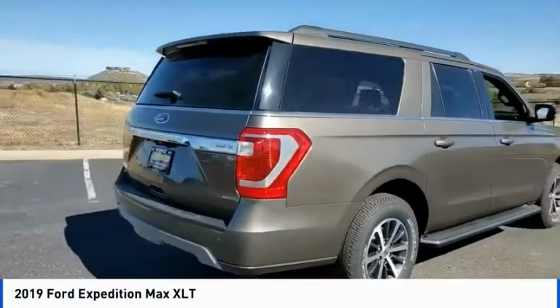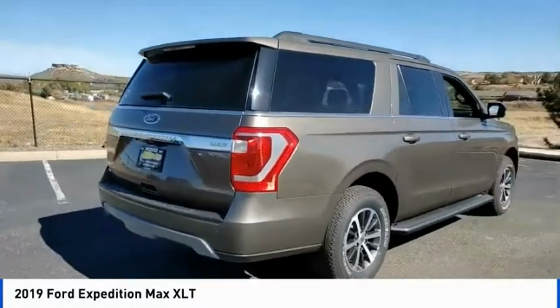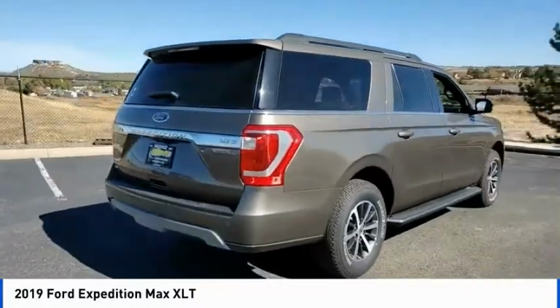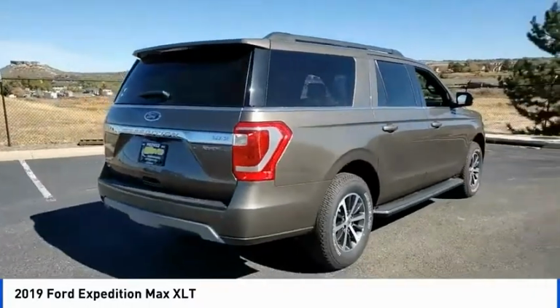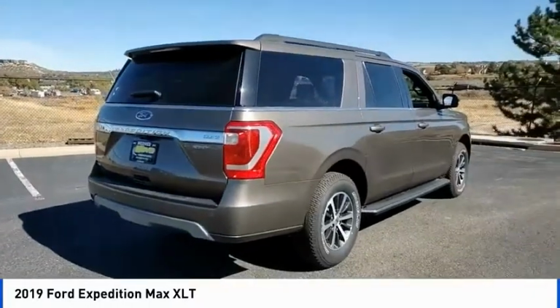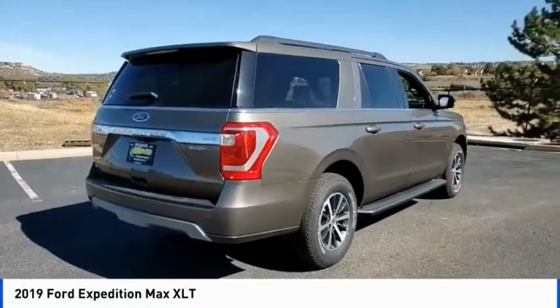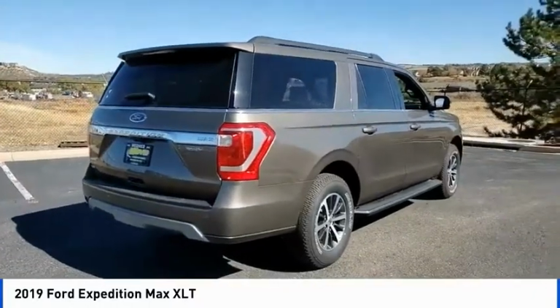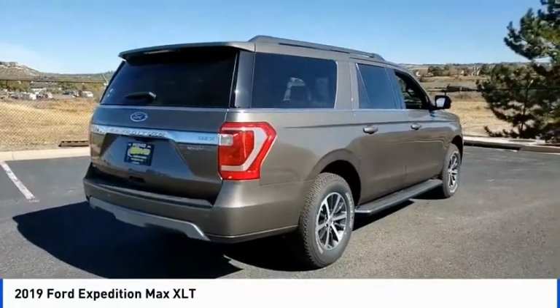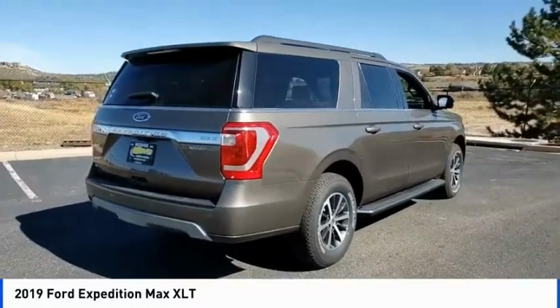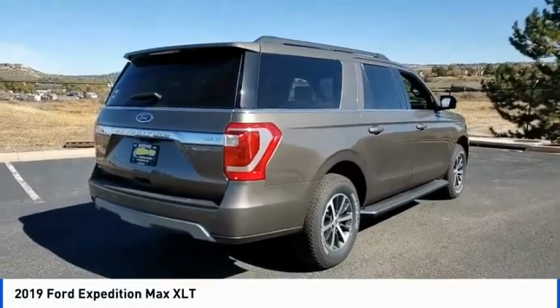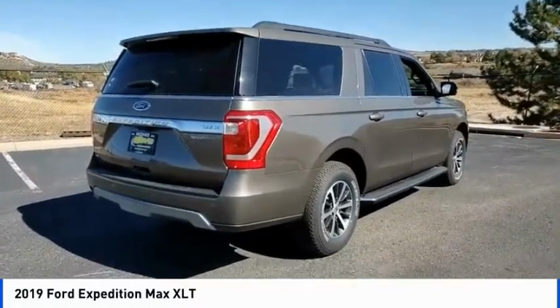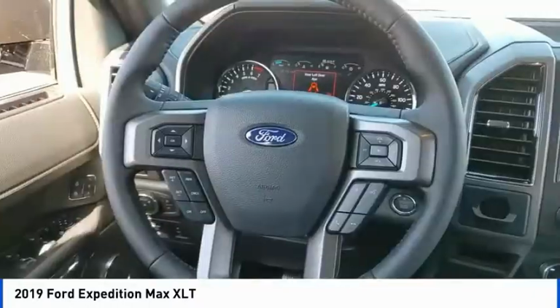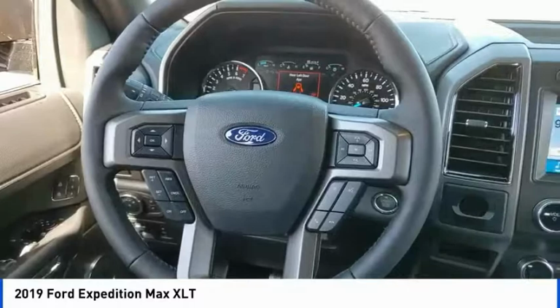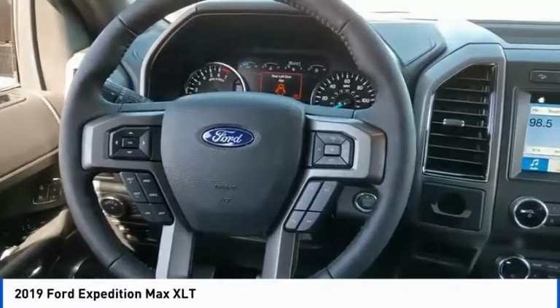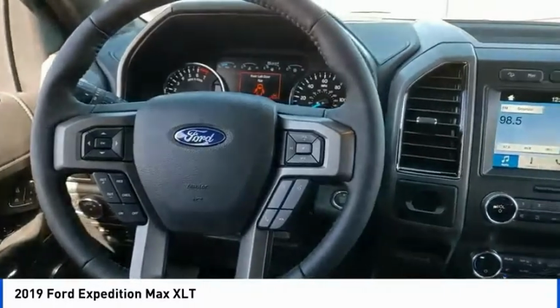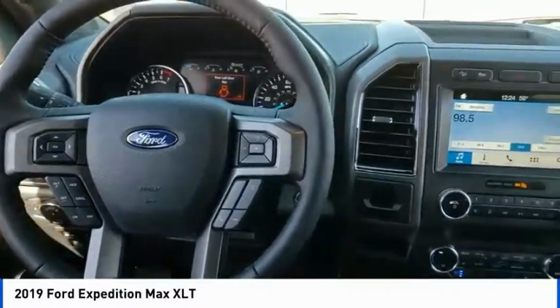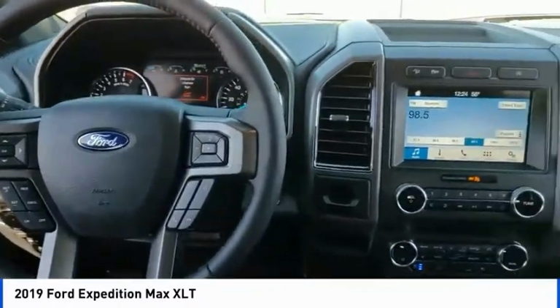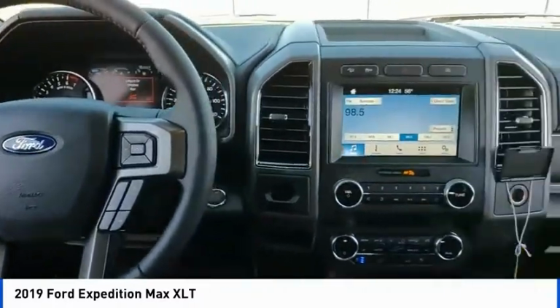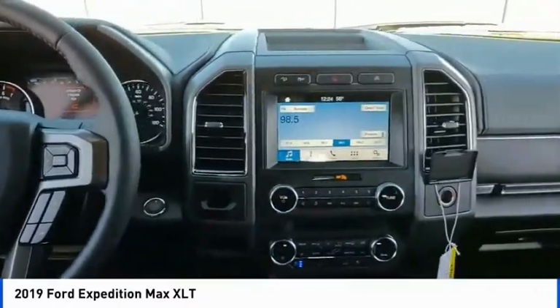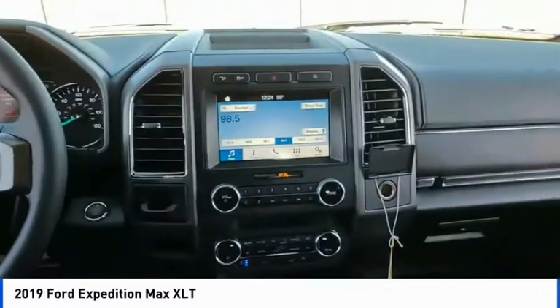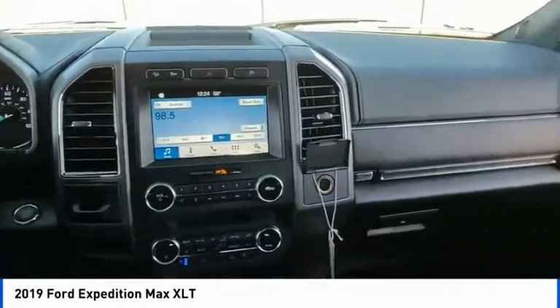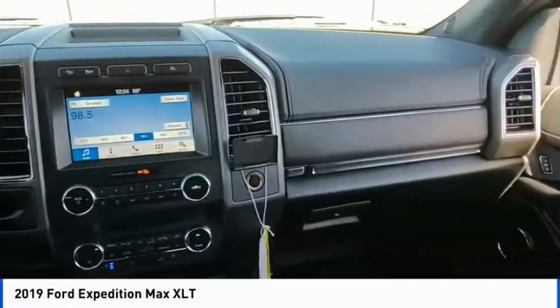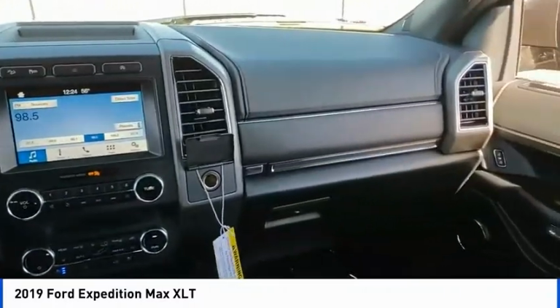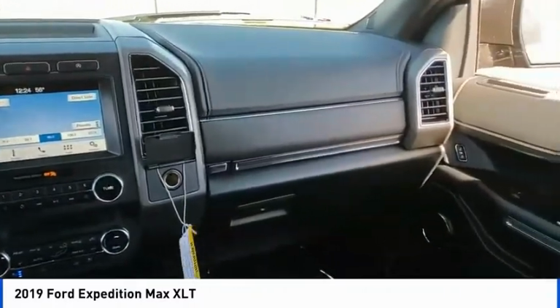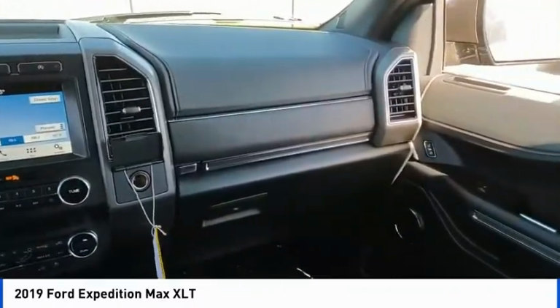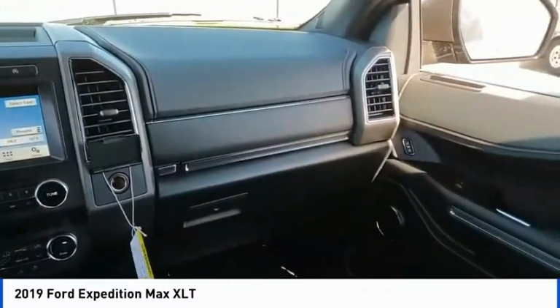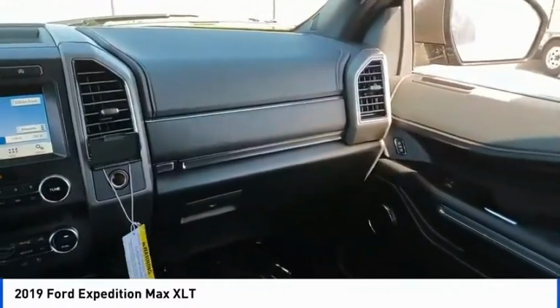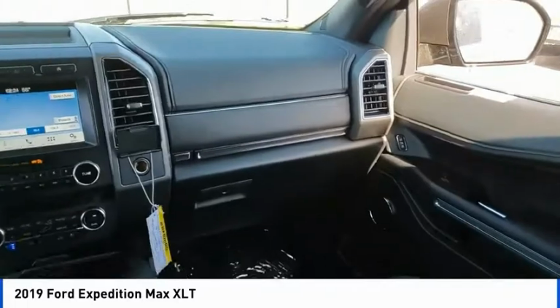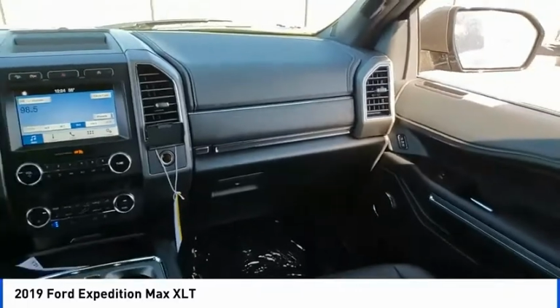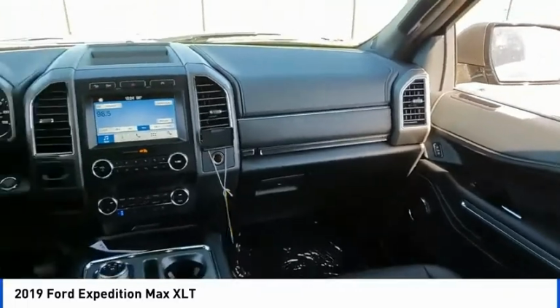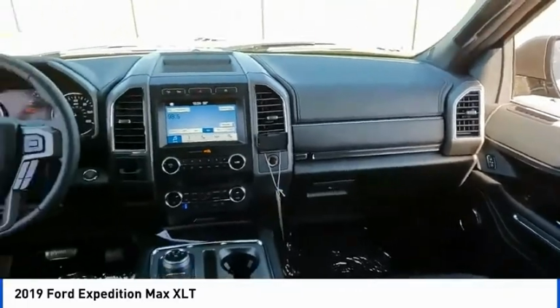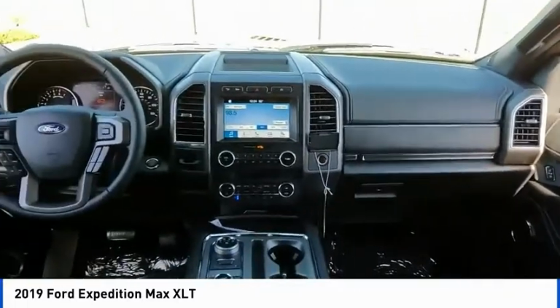Here are some of this vehicle's great options: electronic stability control, brake assist, traction control, remote keyless entry, fog lights, speed control, four-wheel disc brakes.